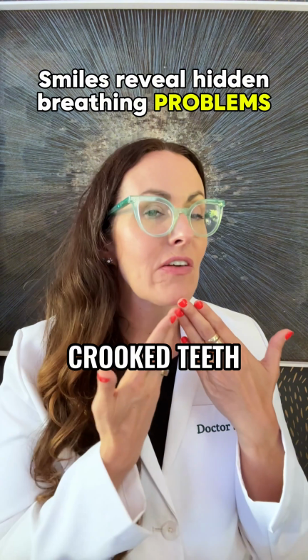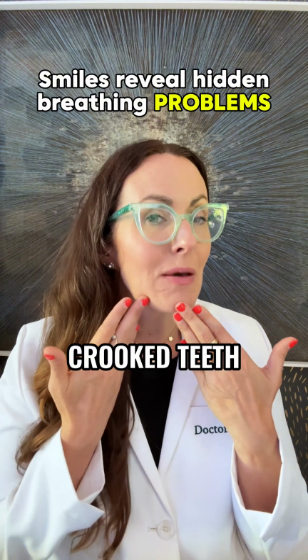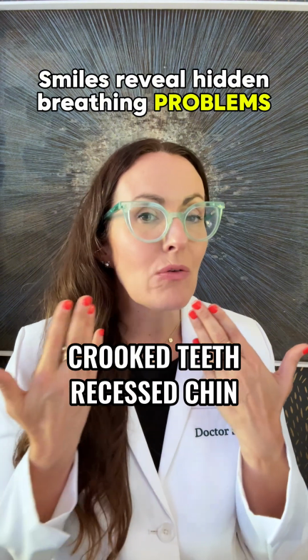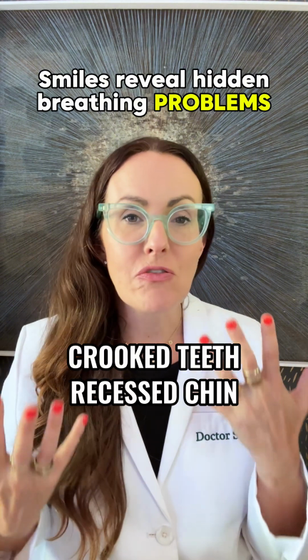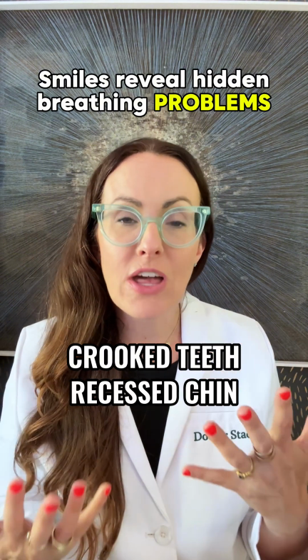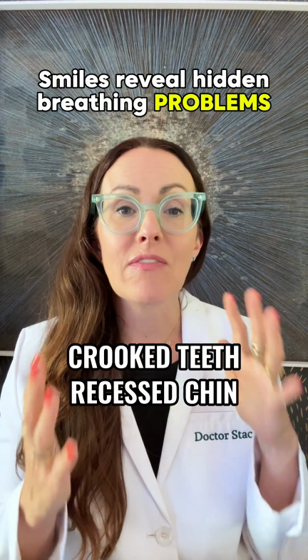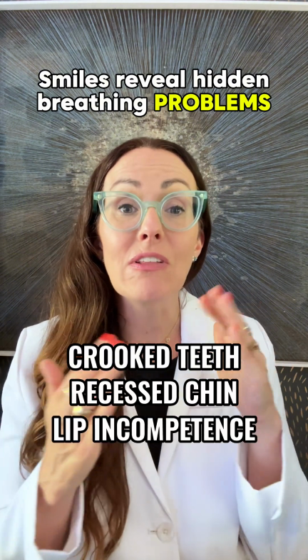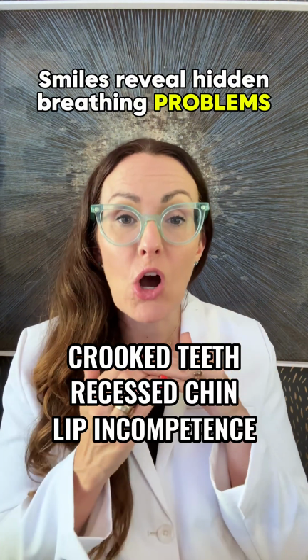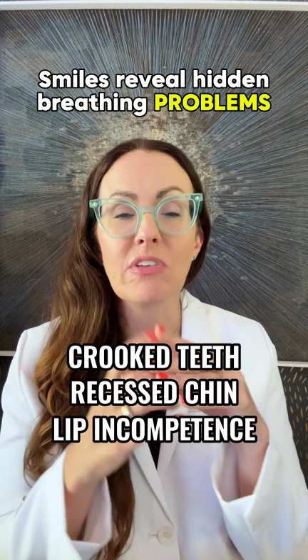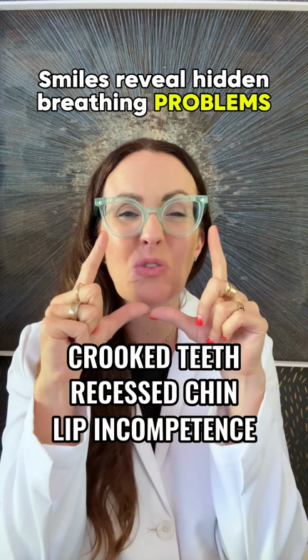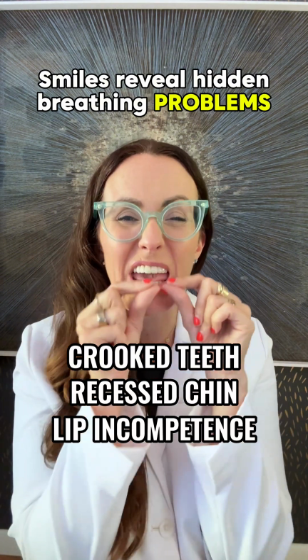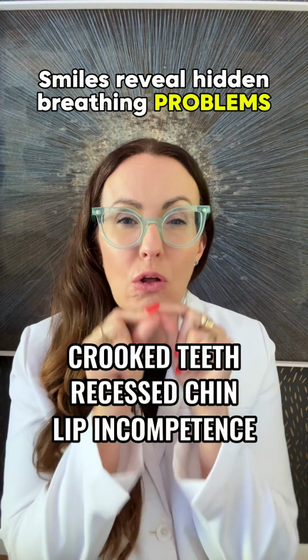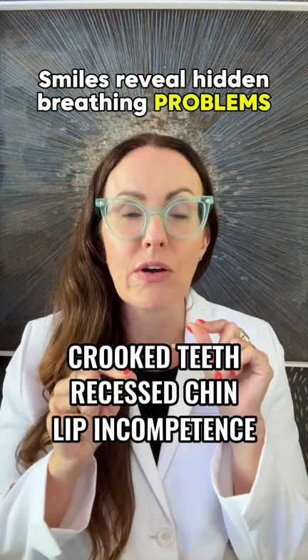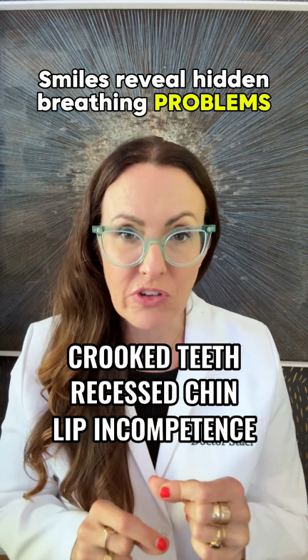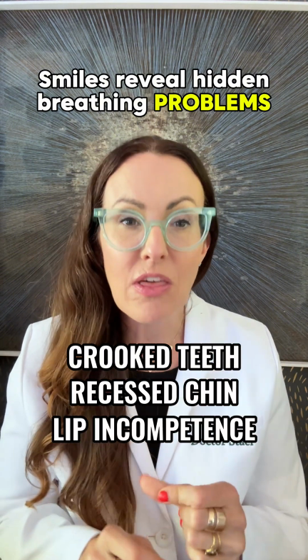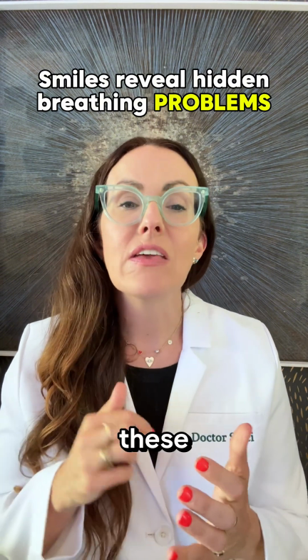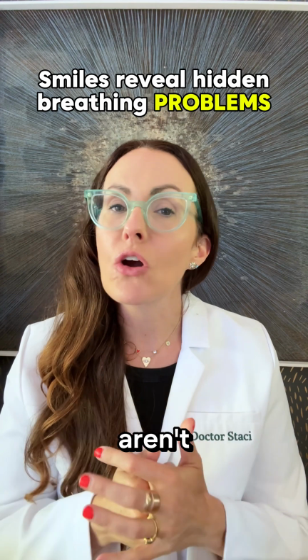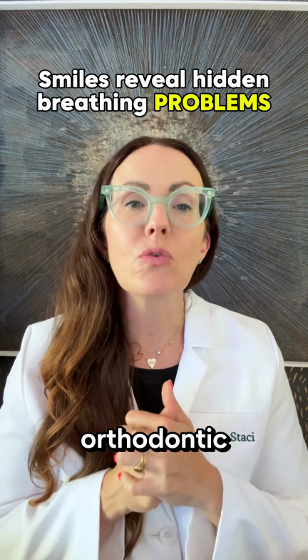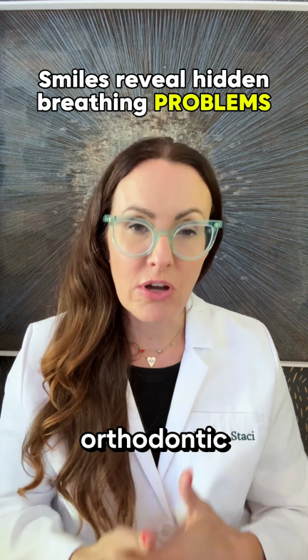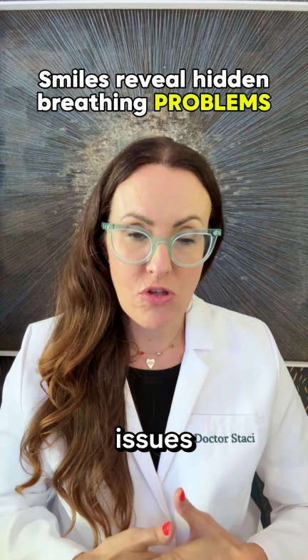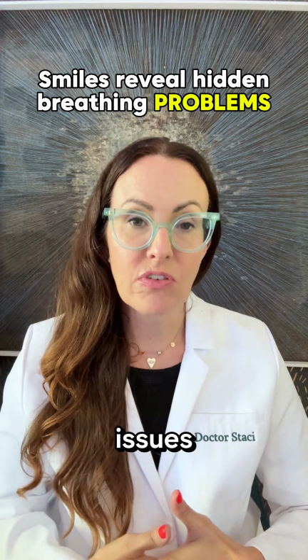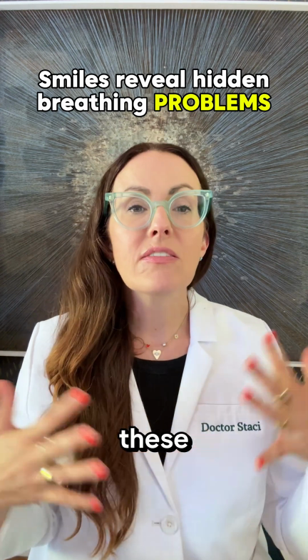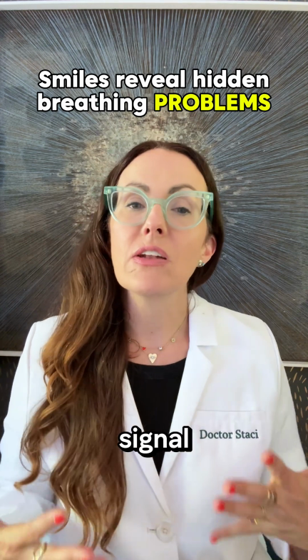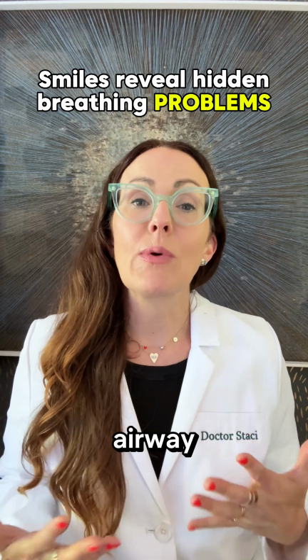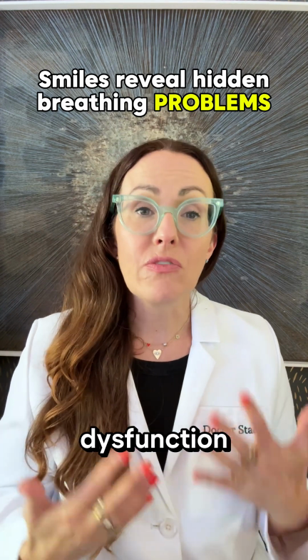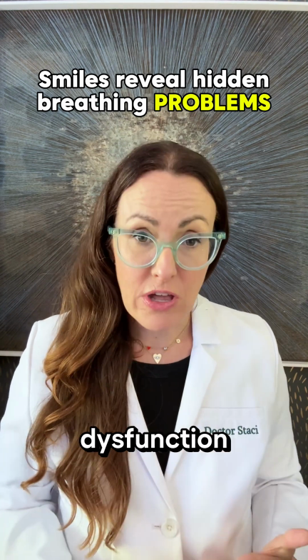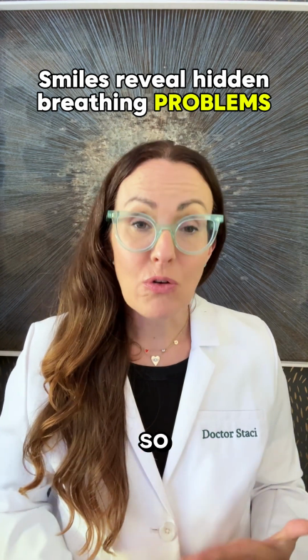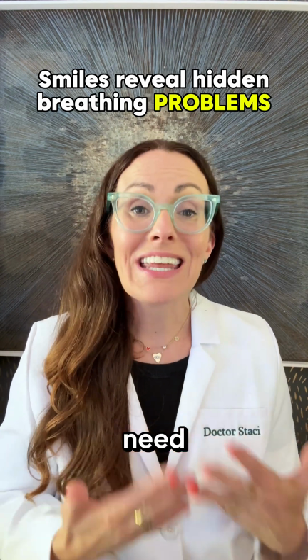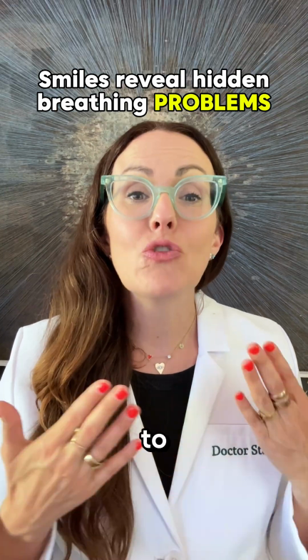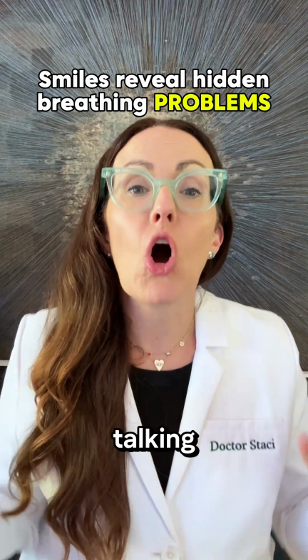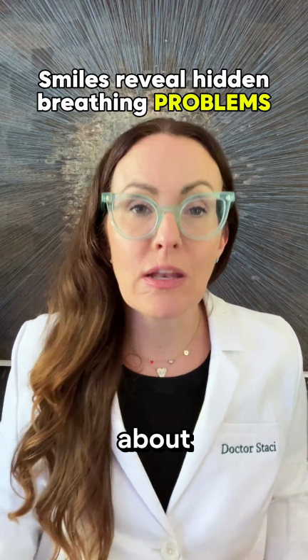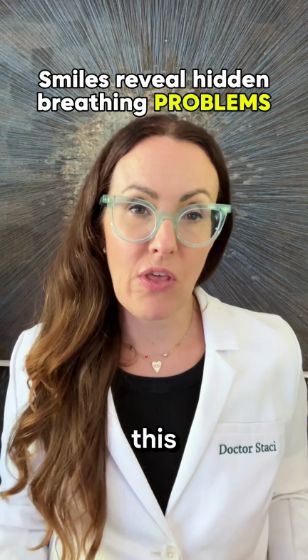if they have a setback, recessed chin, if they have lip incompetence — their lips can't close around their teeth — these aren't just orthodontic issues. These can signal airway dysfunction. And so we need to be talking about this.